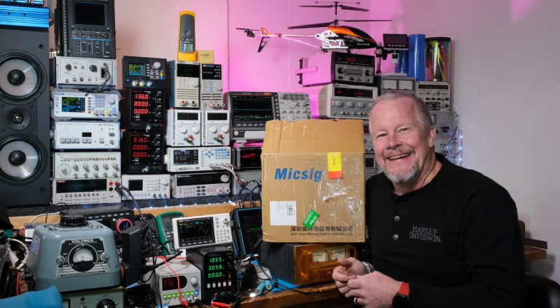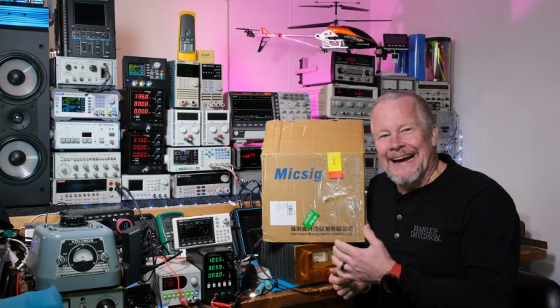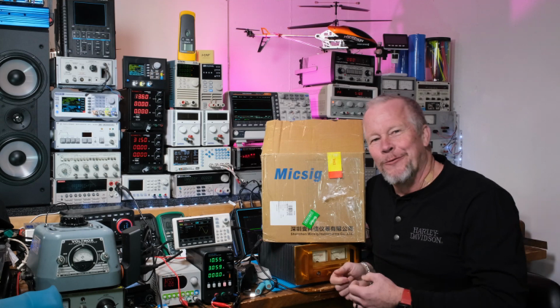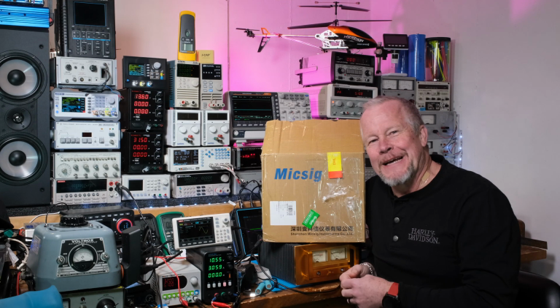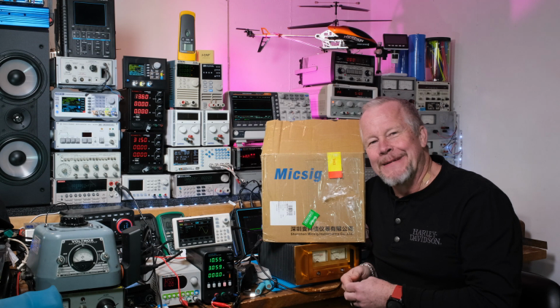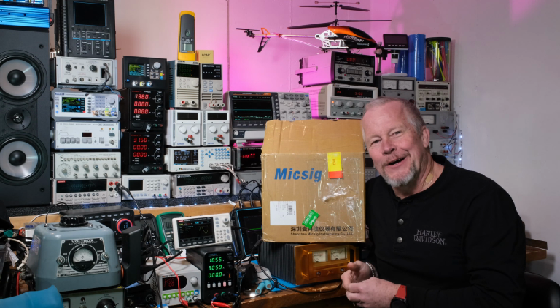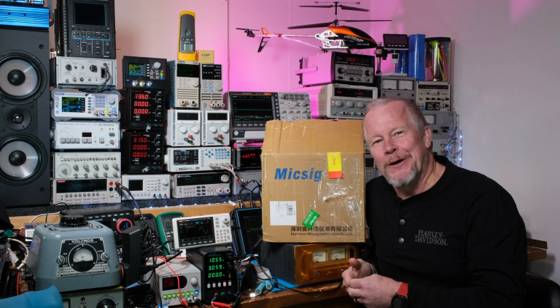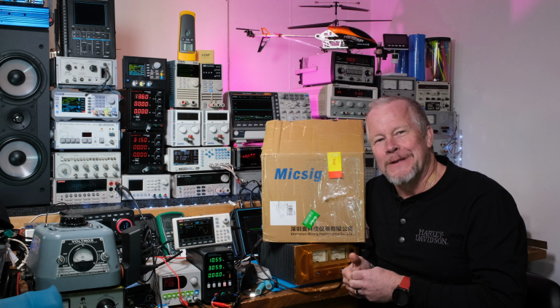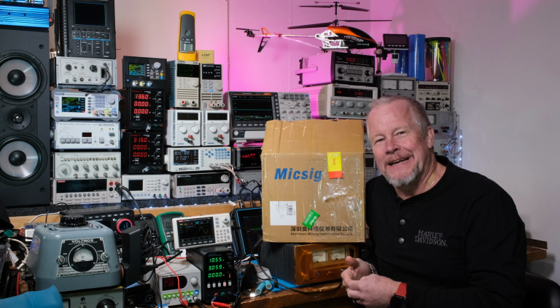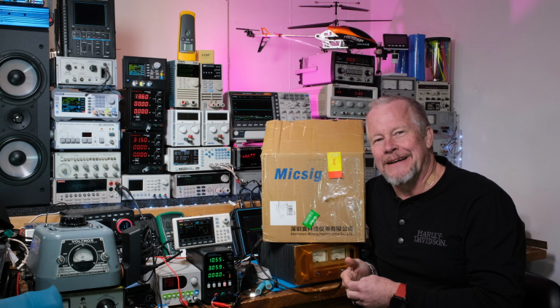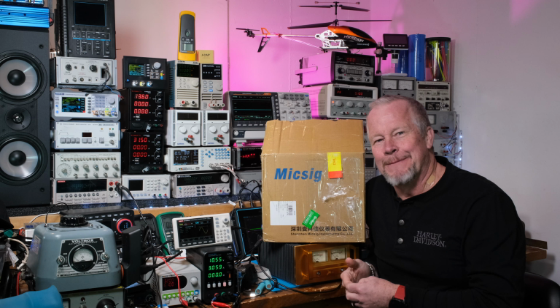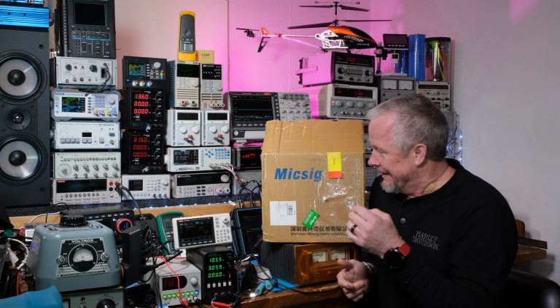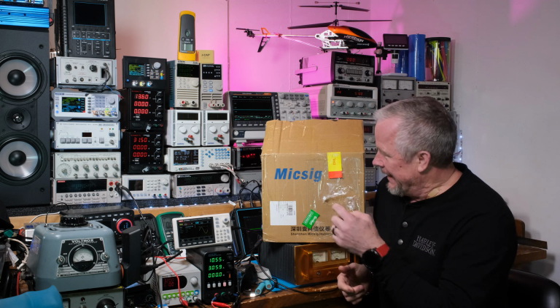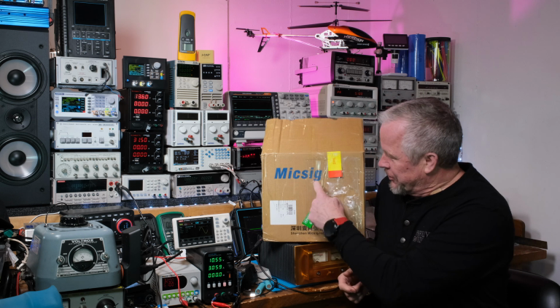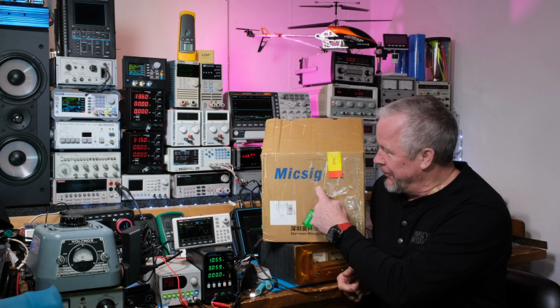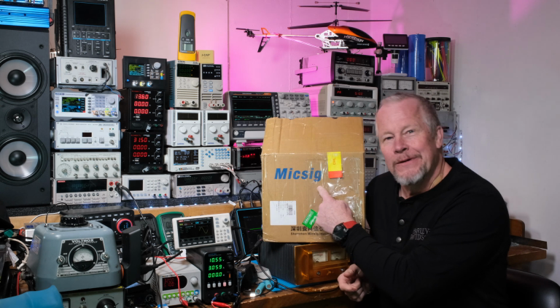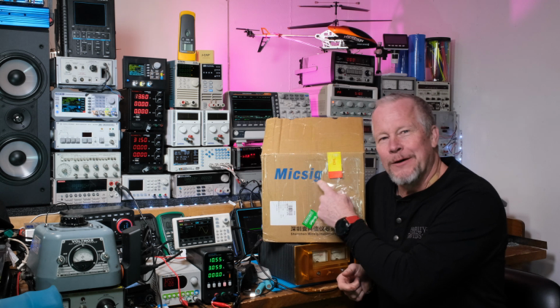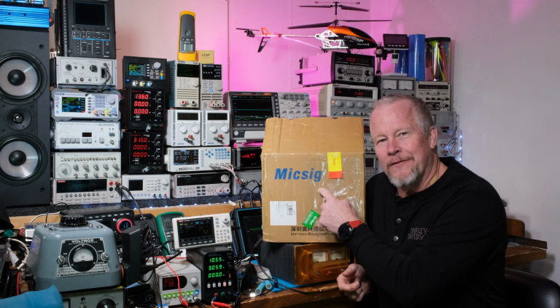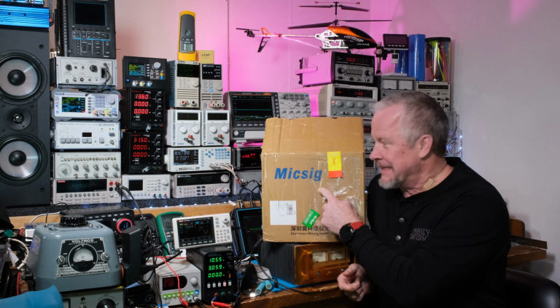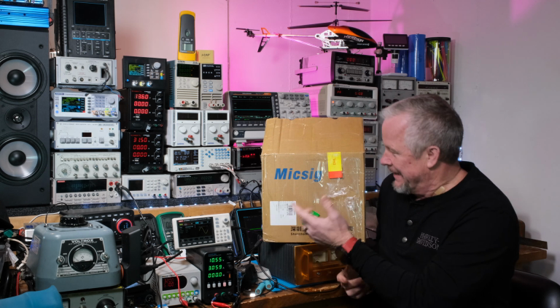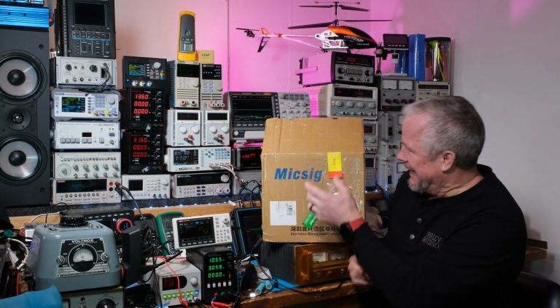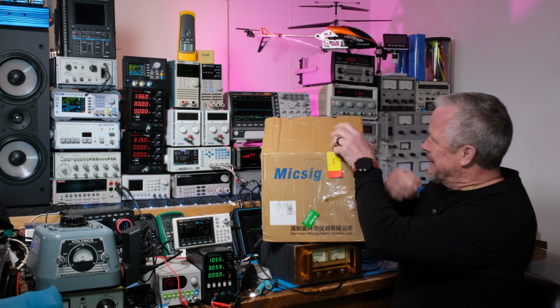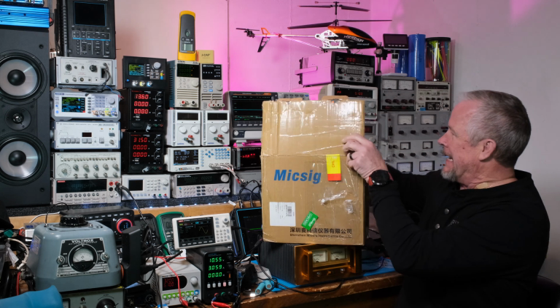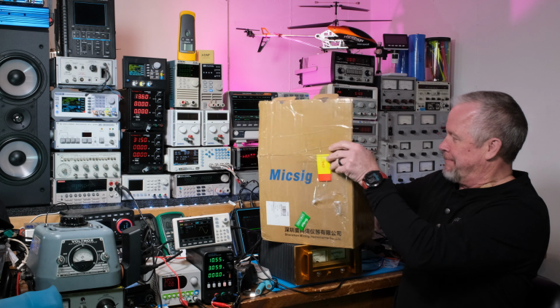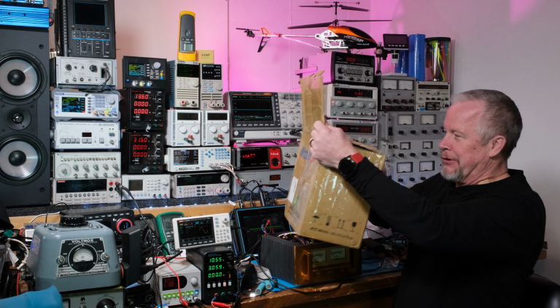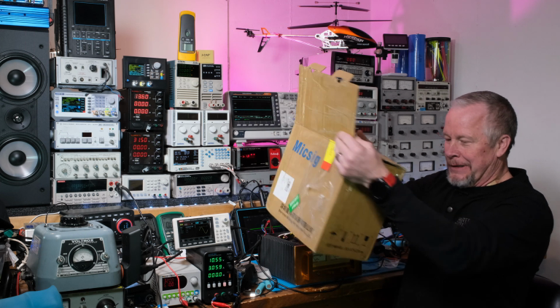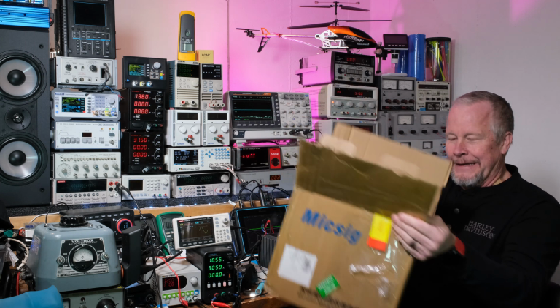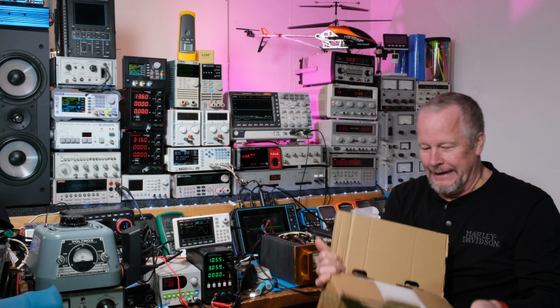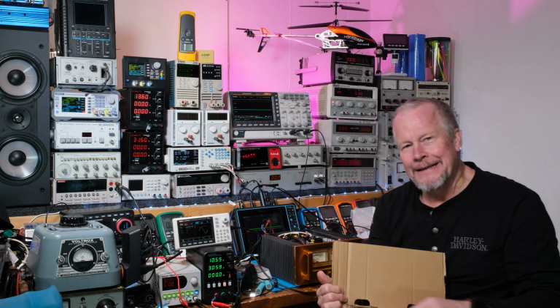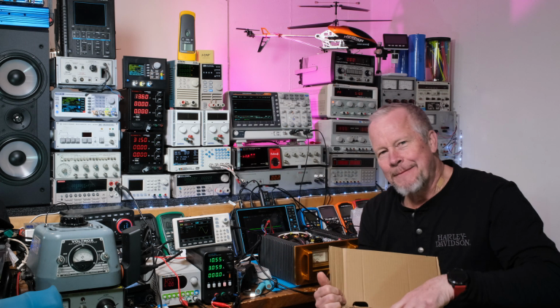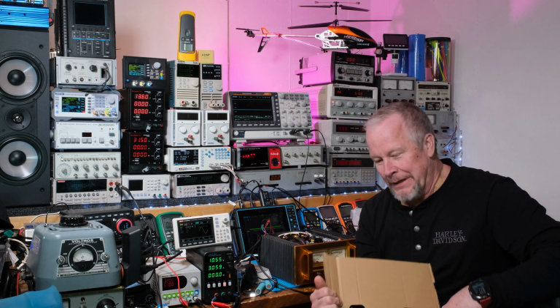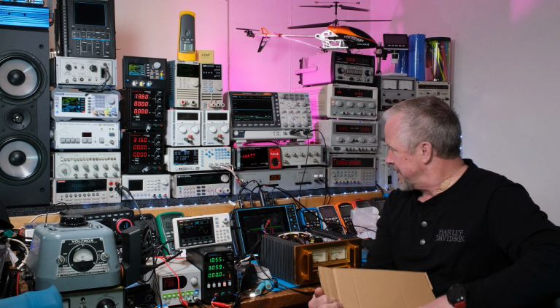Hey guys, what's up? Eddie Aujo here with KissAnalog.com. Today I want to show you what I got for MixSig. Came in this box, pretty cool, and they've been pretty nice to me.